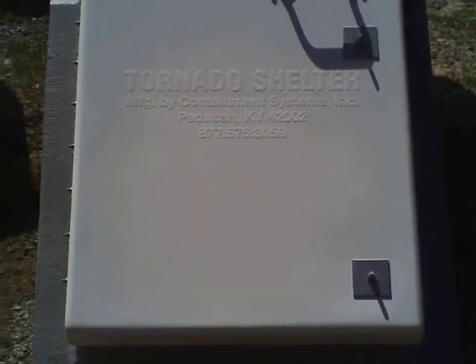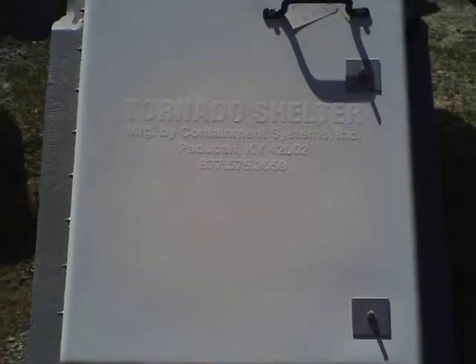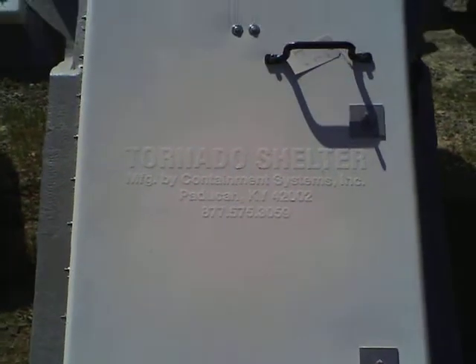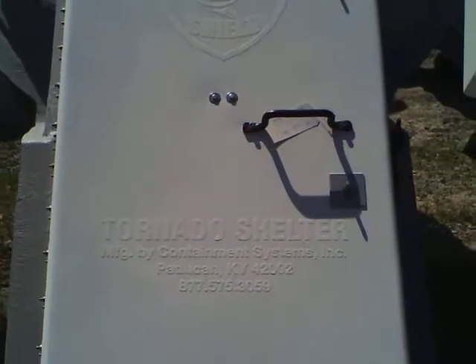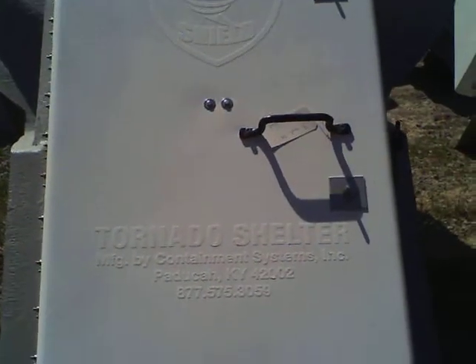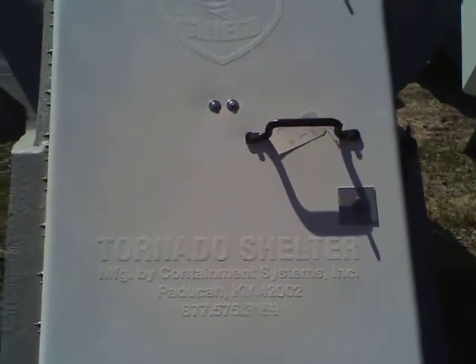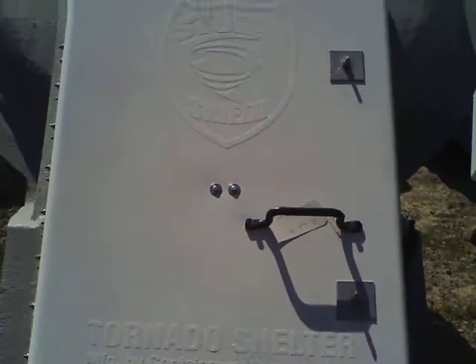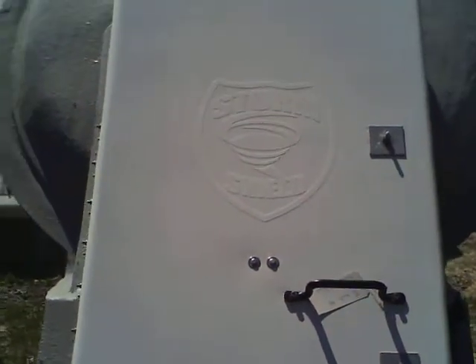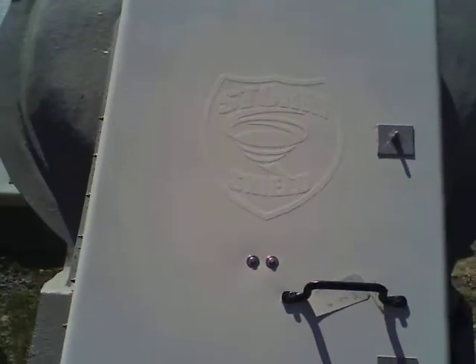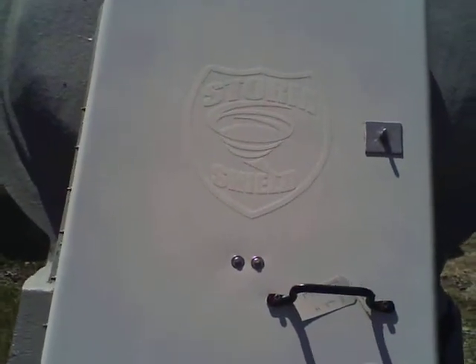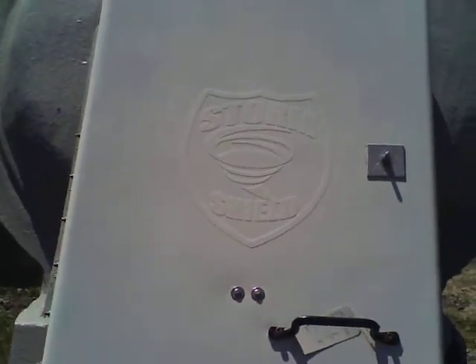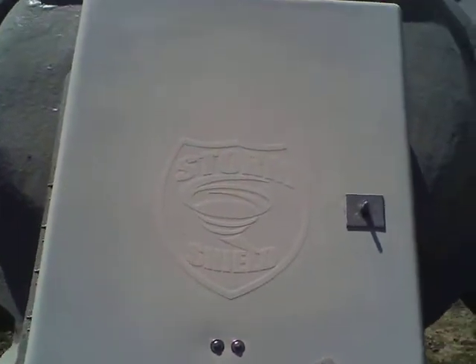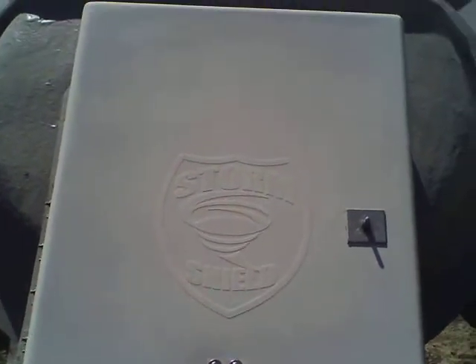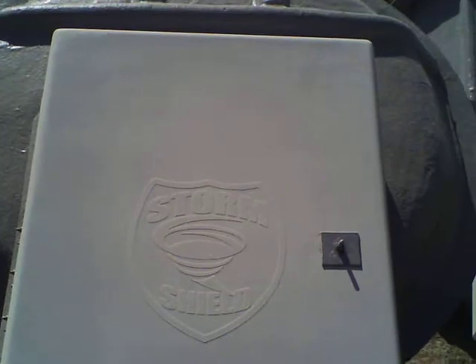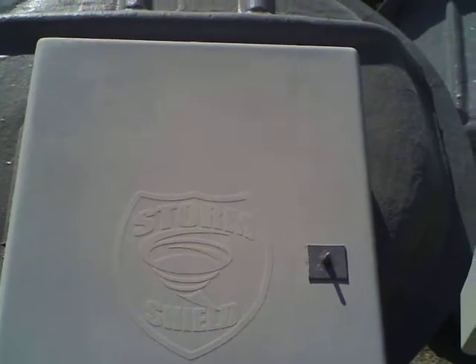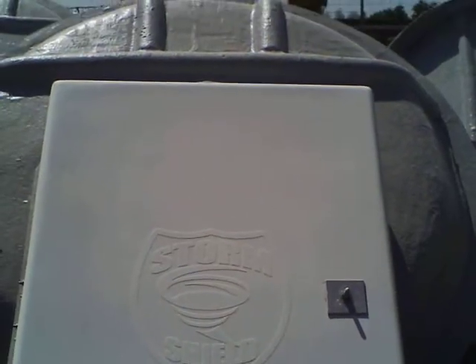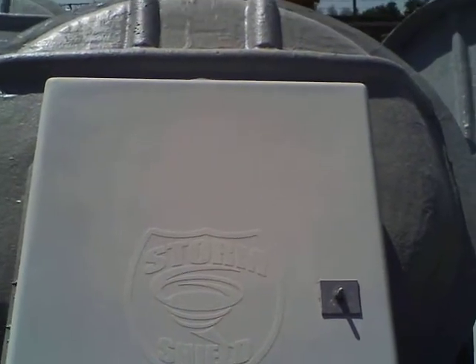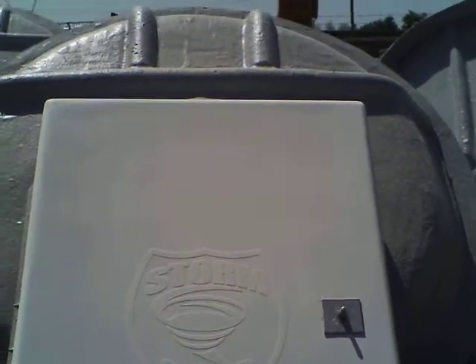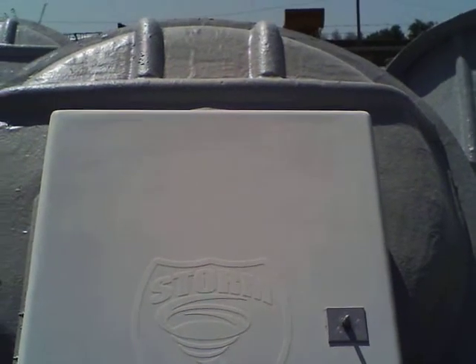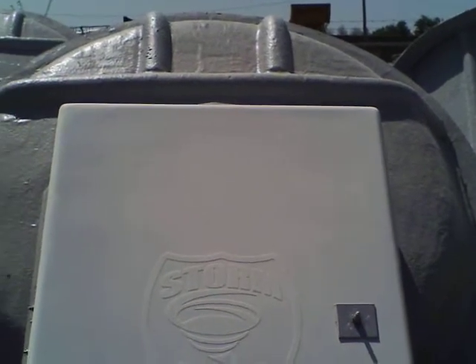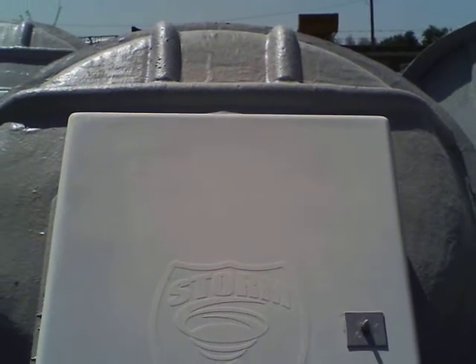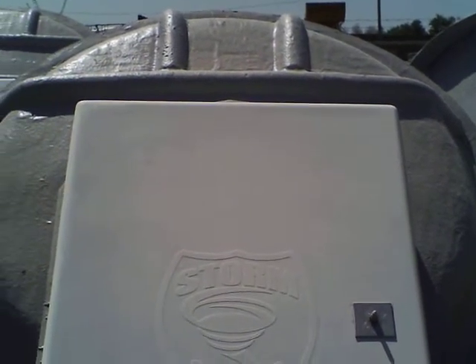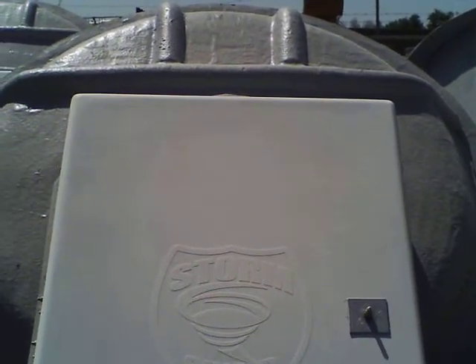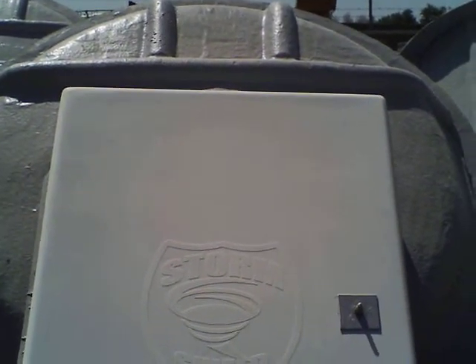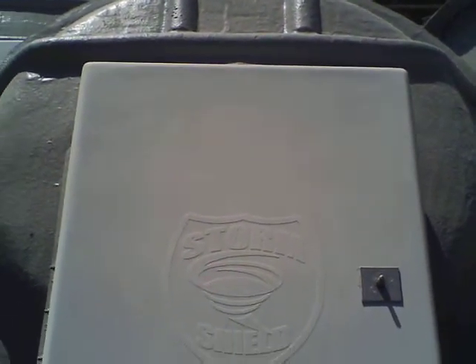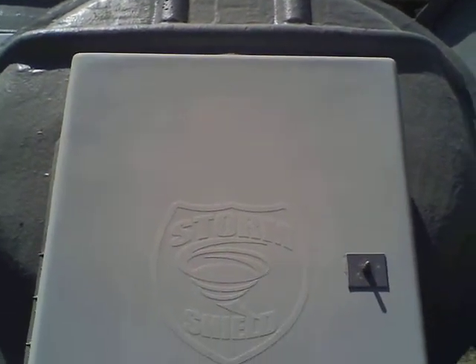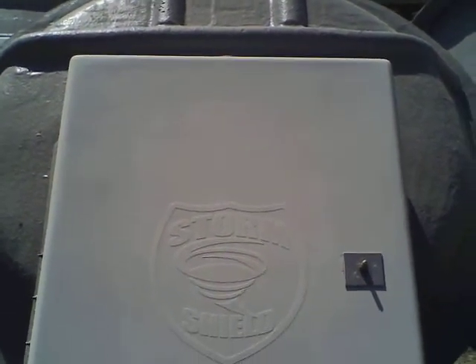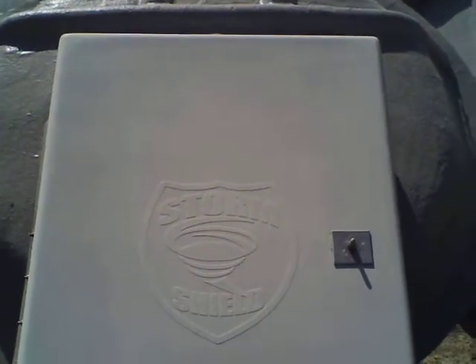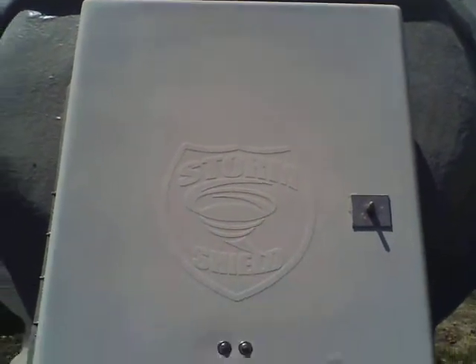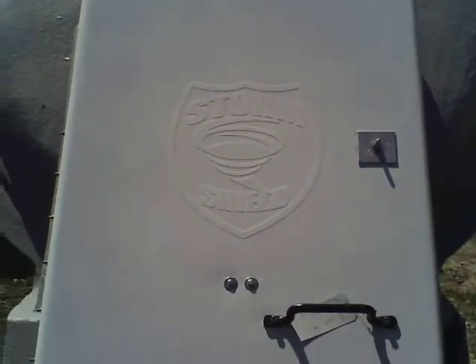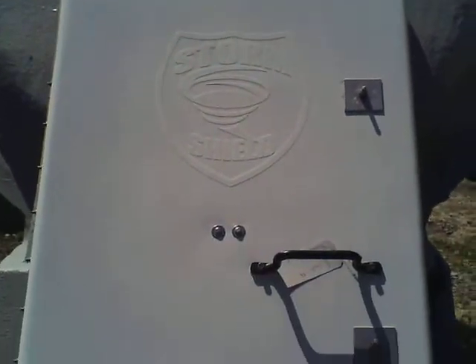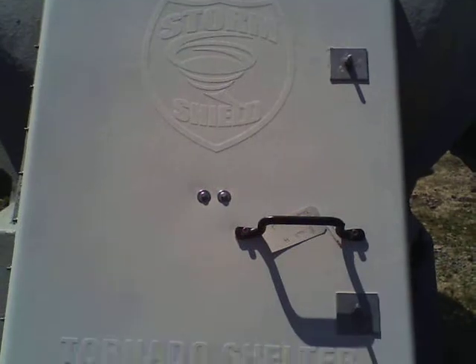This is a tour of a Storm Shield 4 in-ground fiberglass tornado shelter.